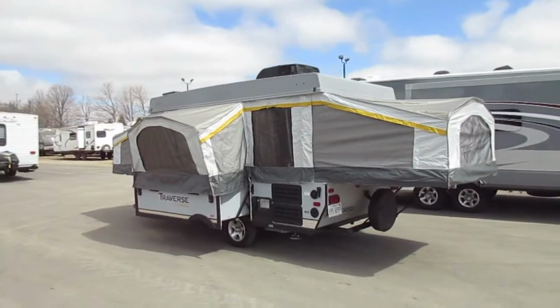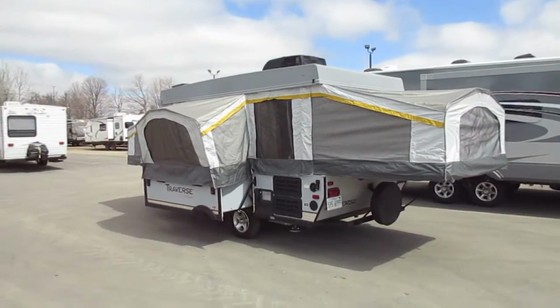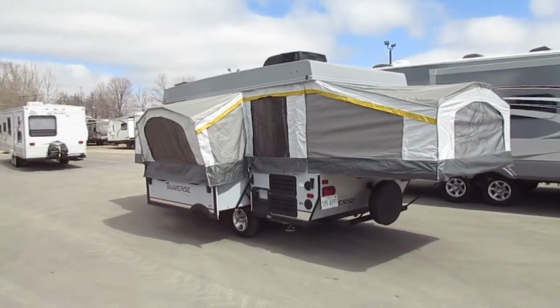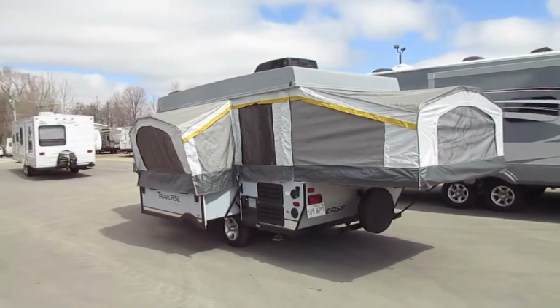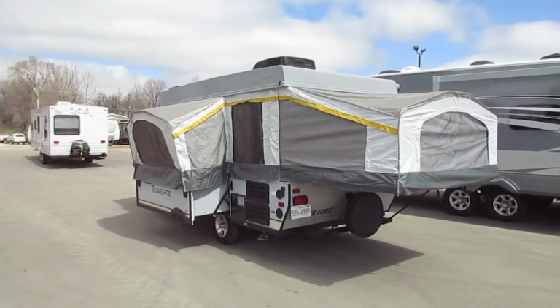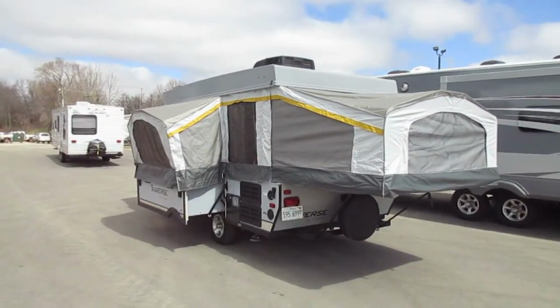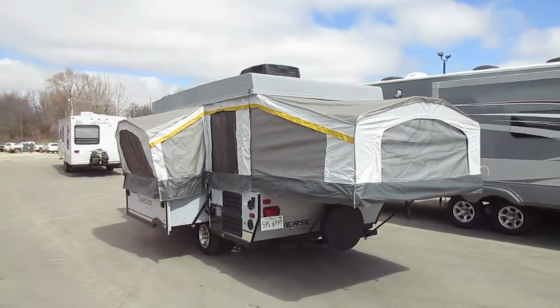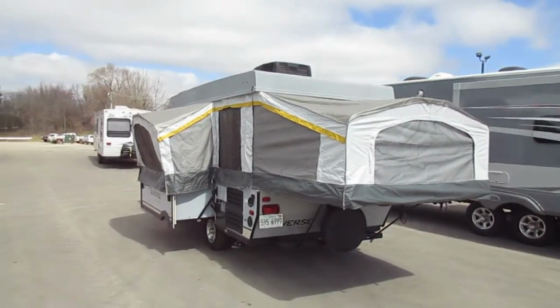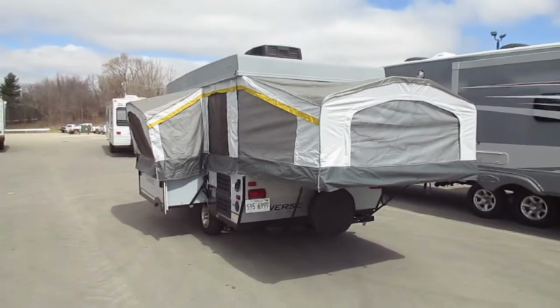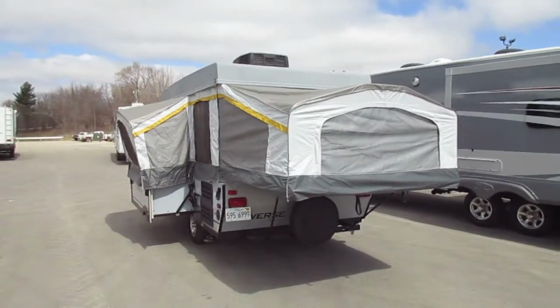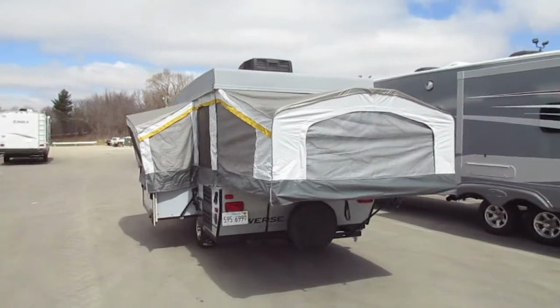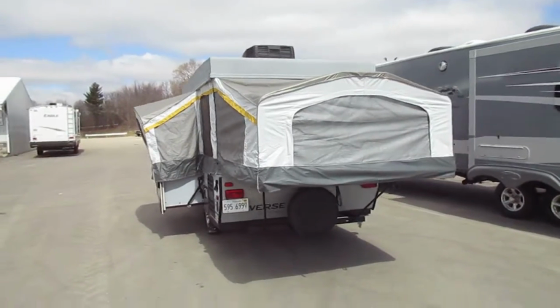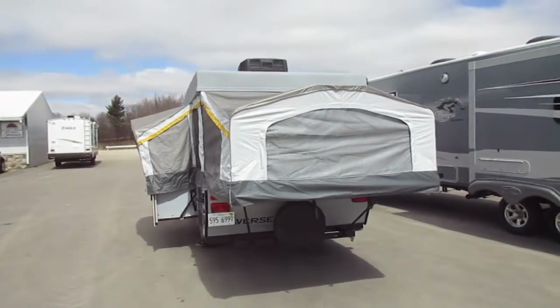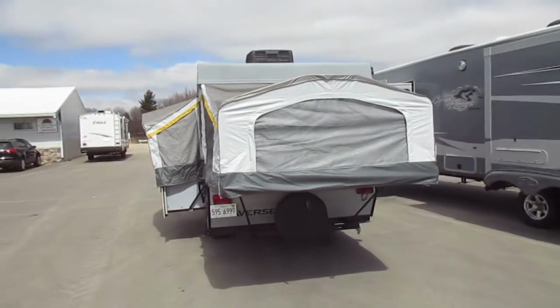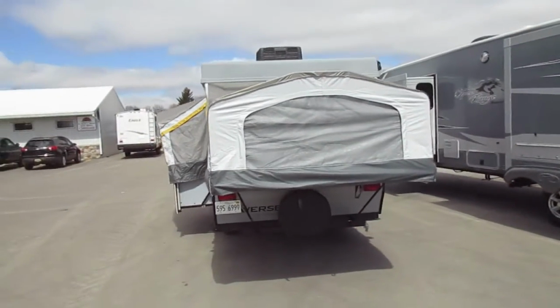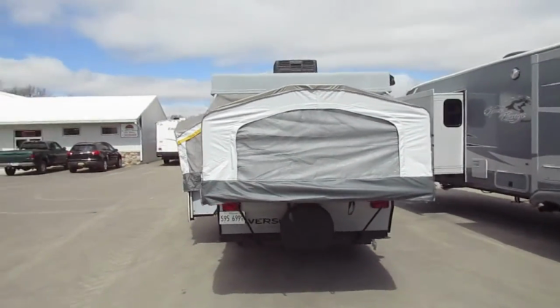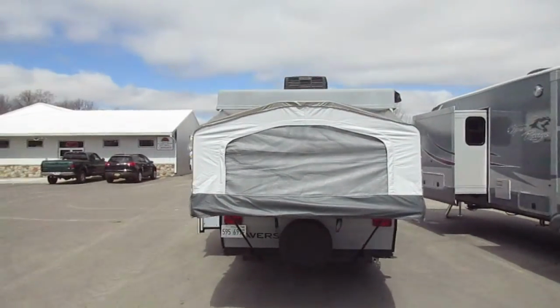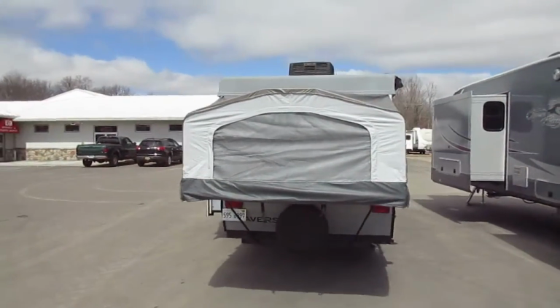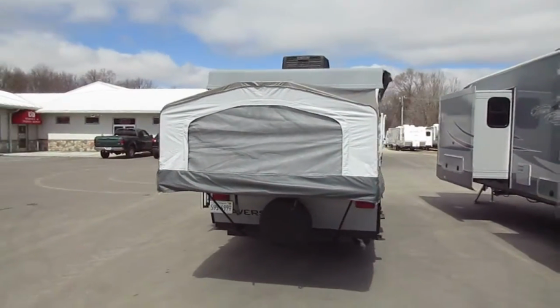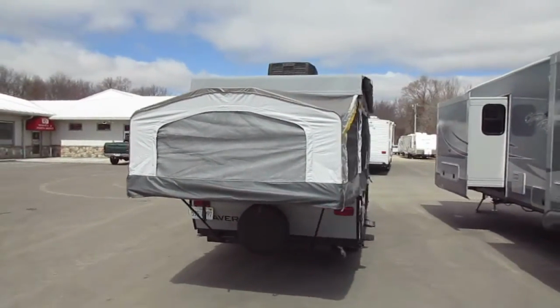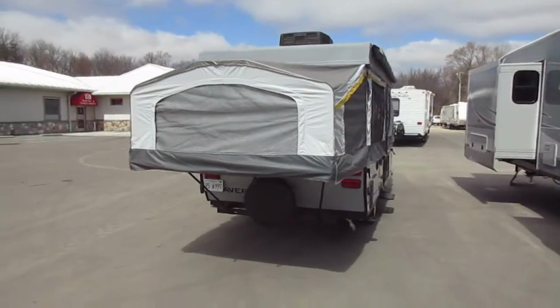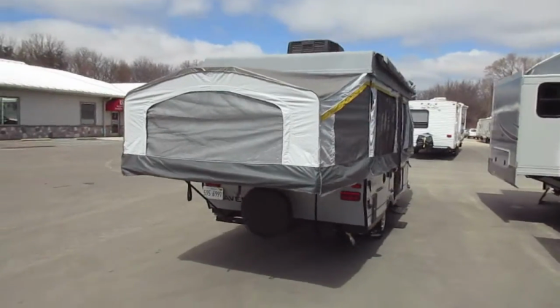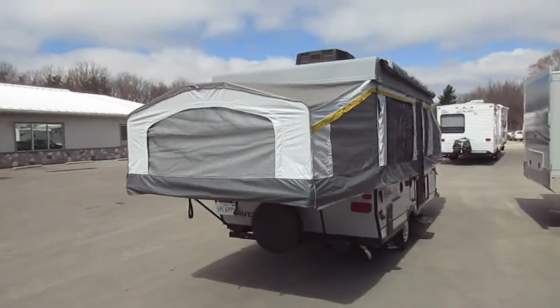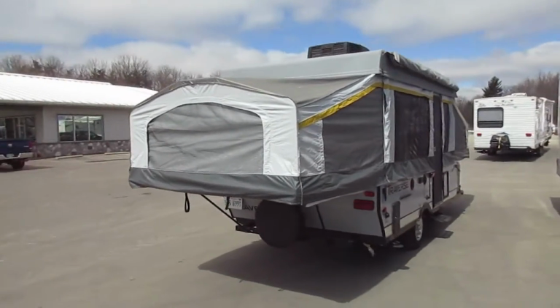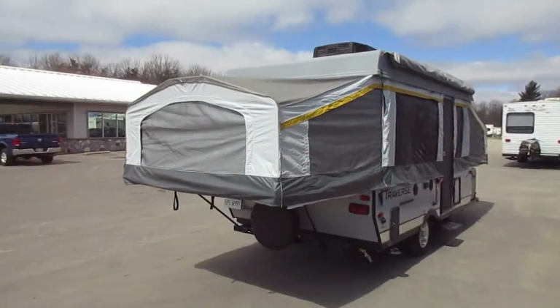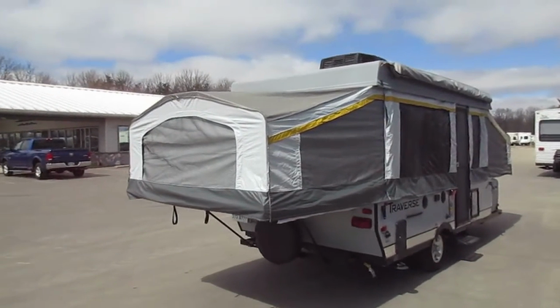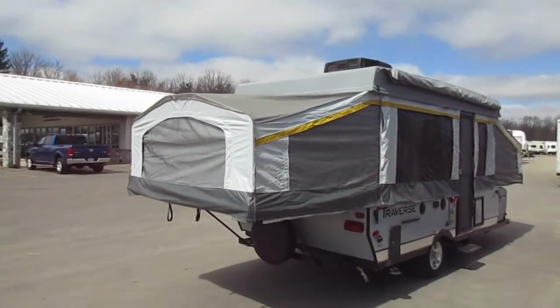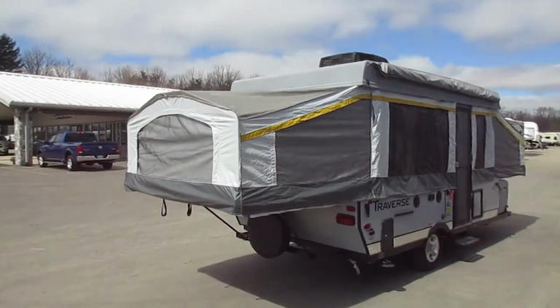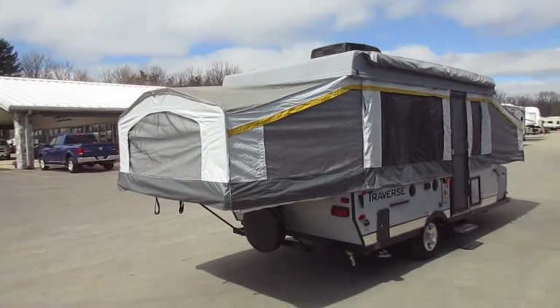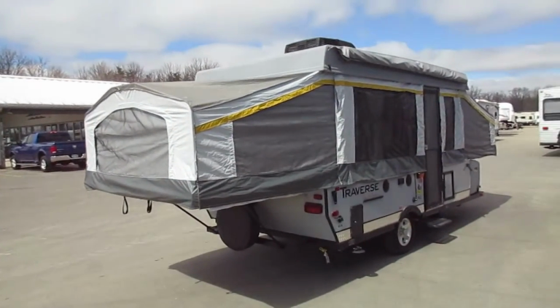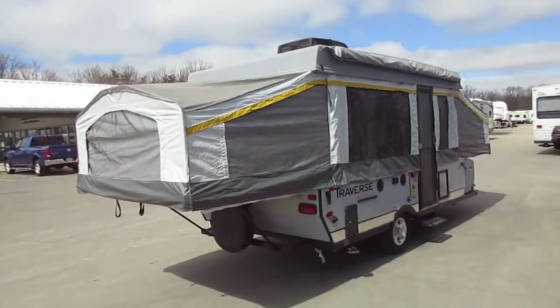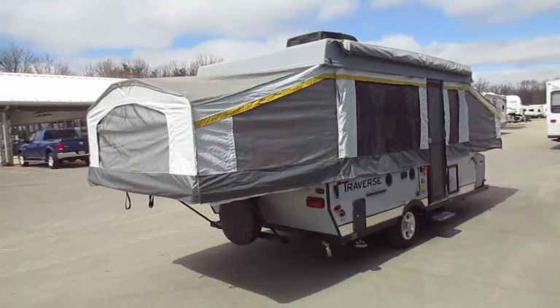You may notice, back in this rear corner, we do have a water heater. You're going to find no problems with any of the tent material — this thing is in fantastic condition. Along with the air conditioner, we also have an awning.